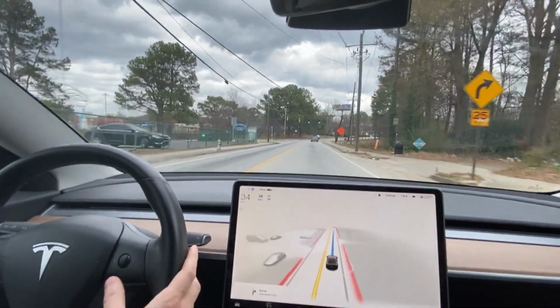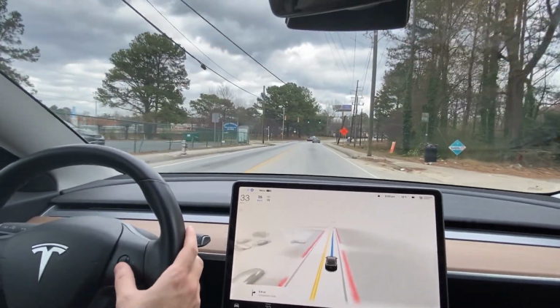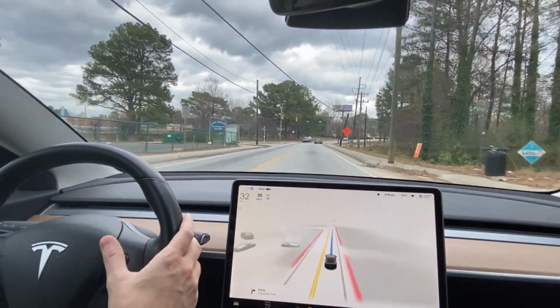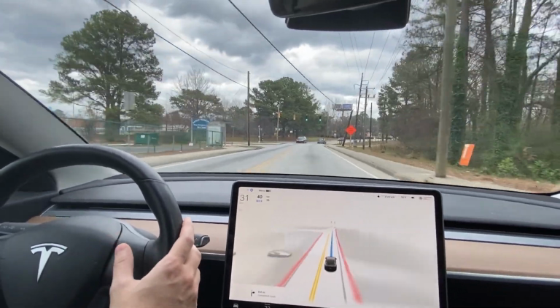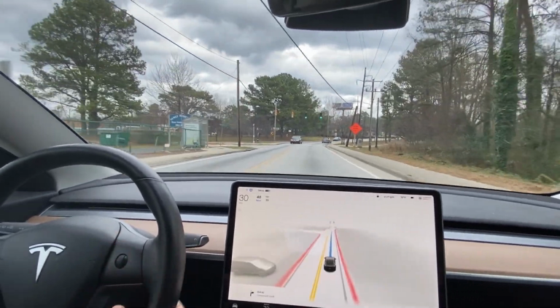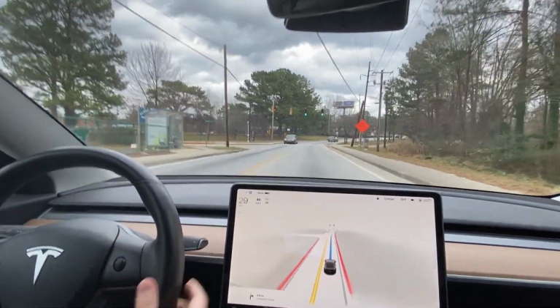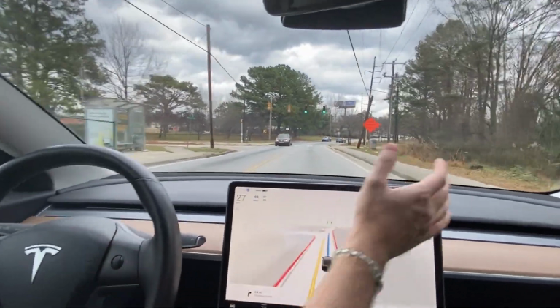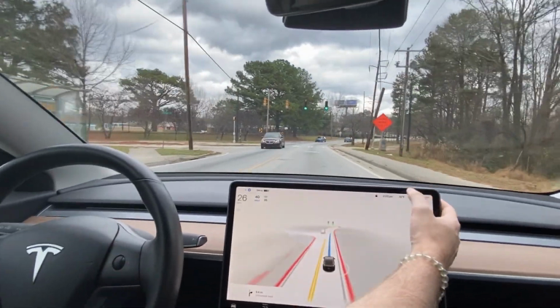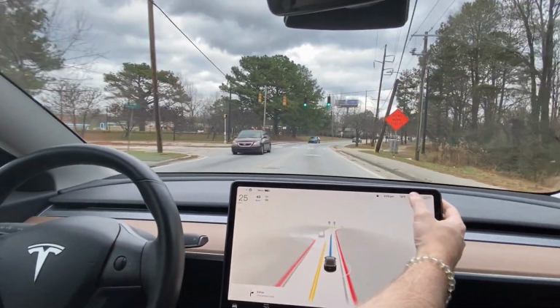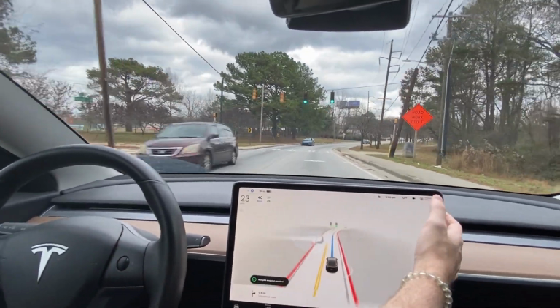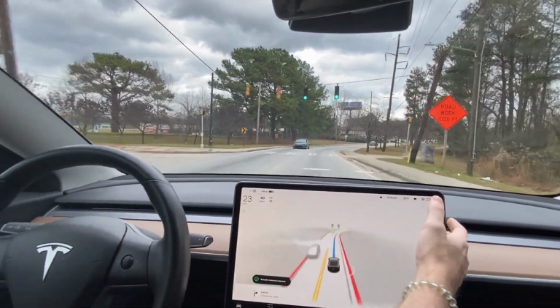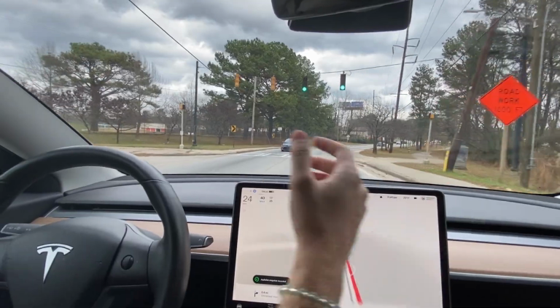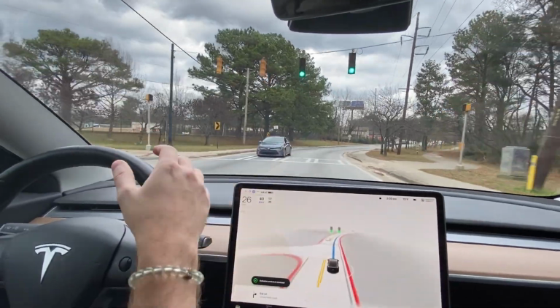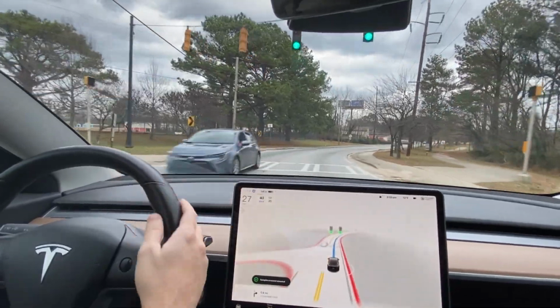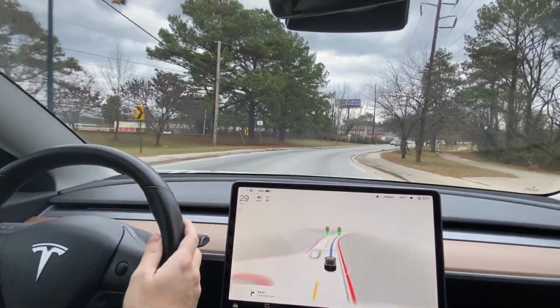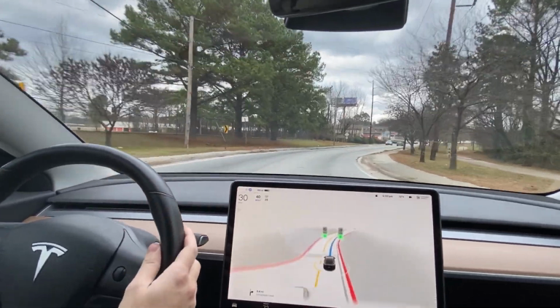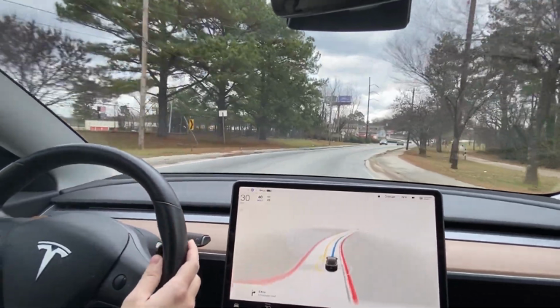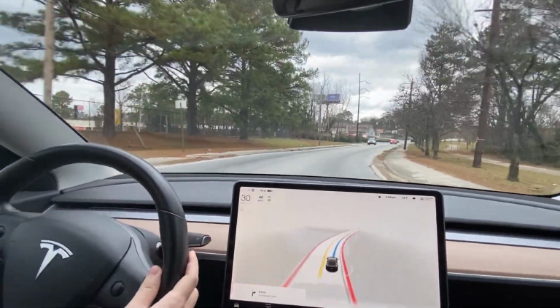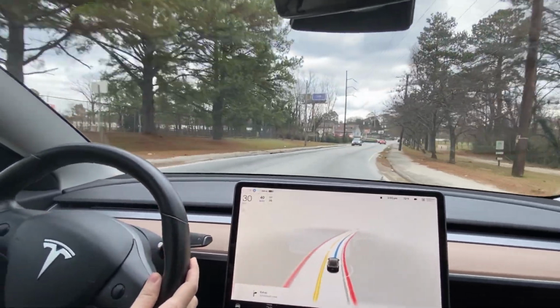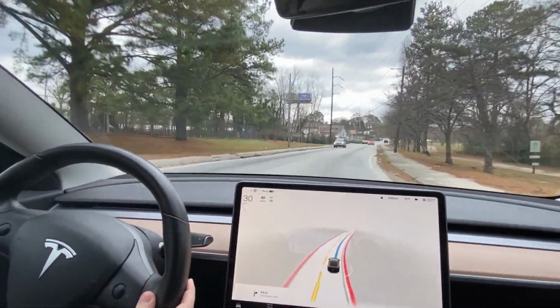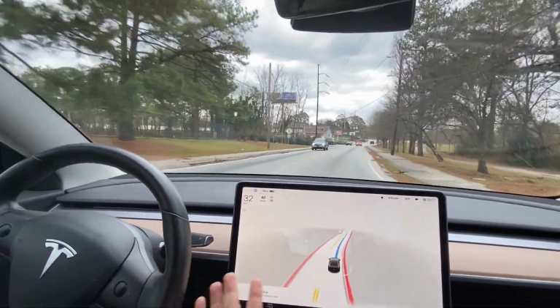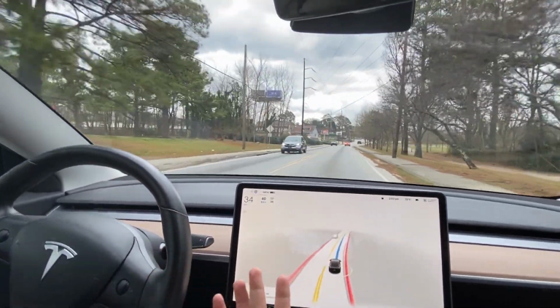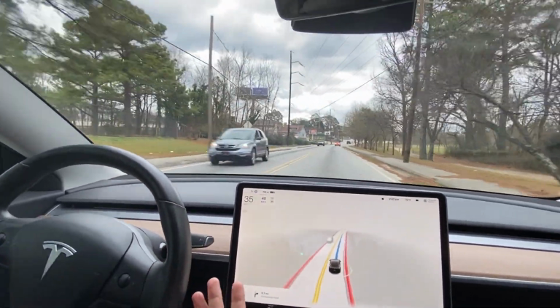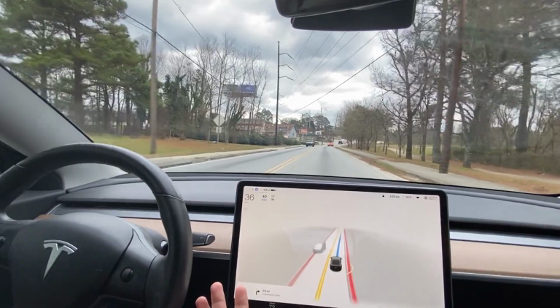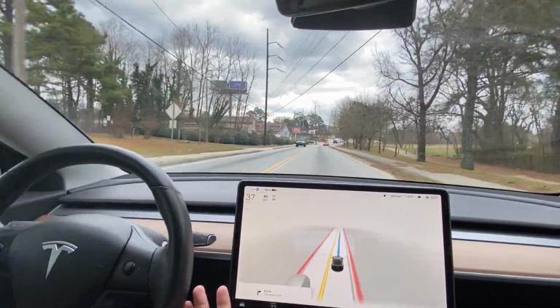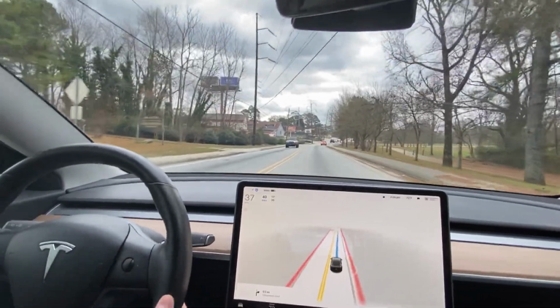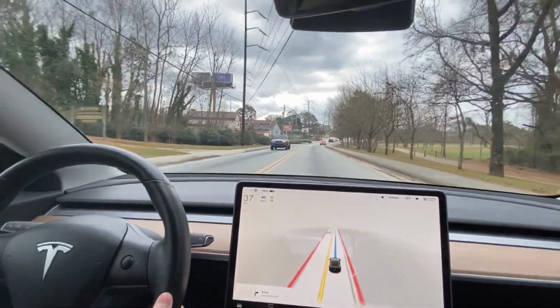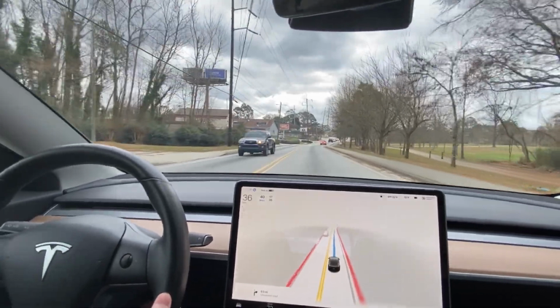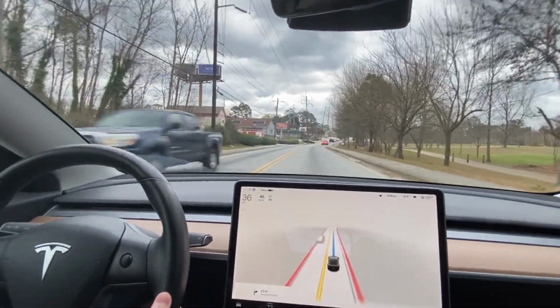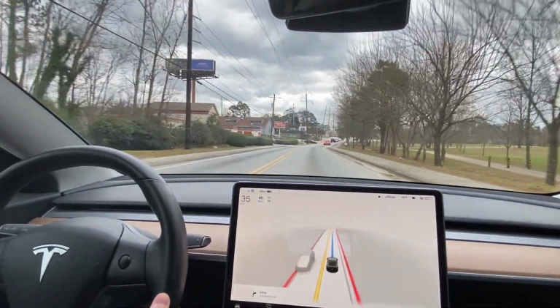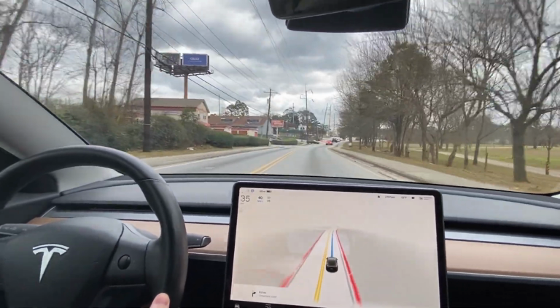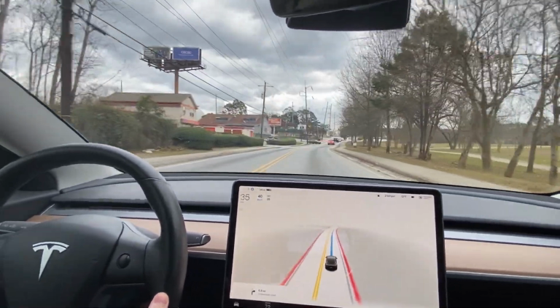Okay, I'm going to bump it up to 40. We are phantom braking here again for no reason. I'm wondering if it's that traffic light — it is green, so I'm not sure why it would slow down. Need to check the planner later.